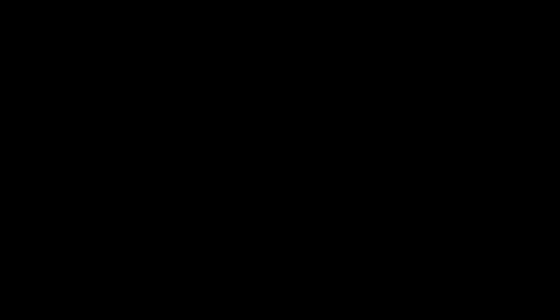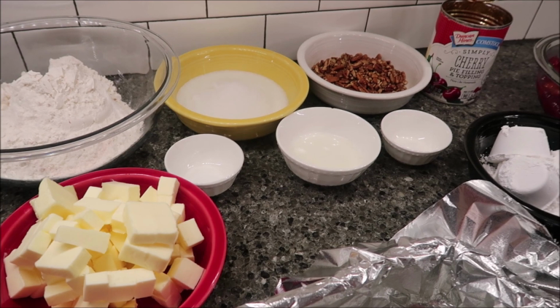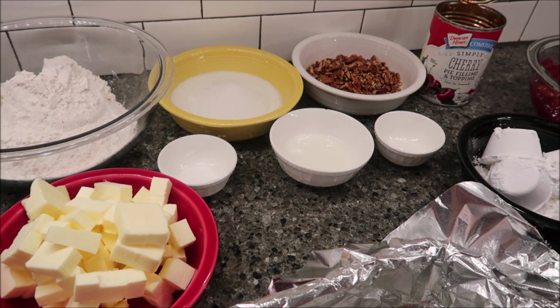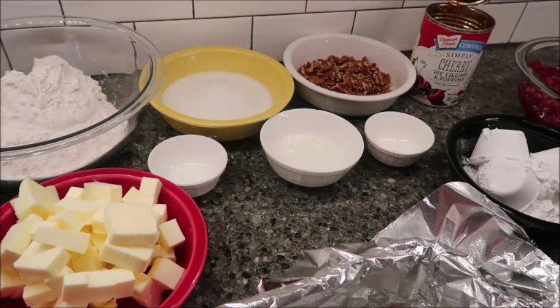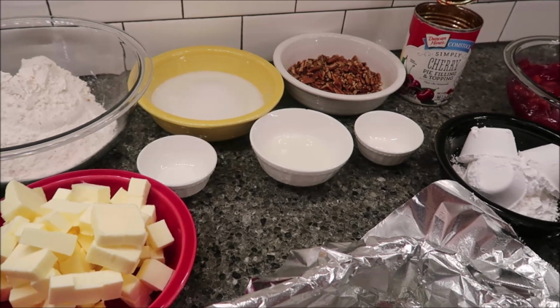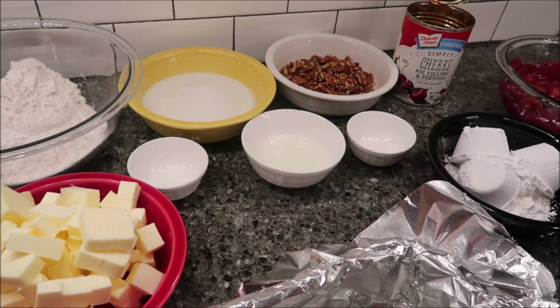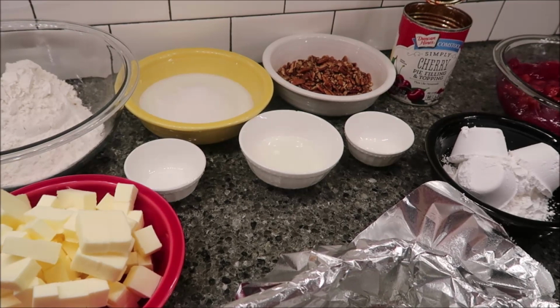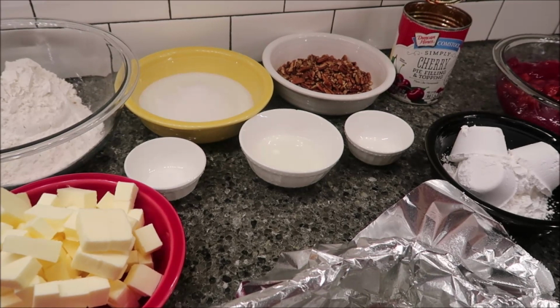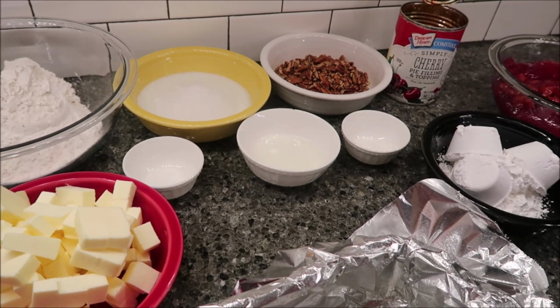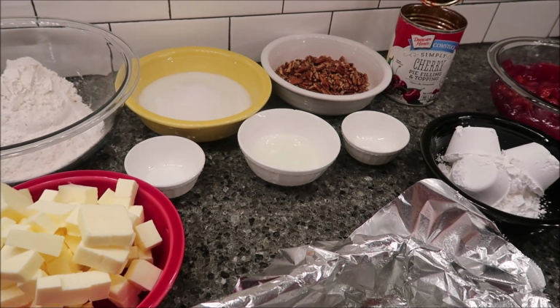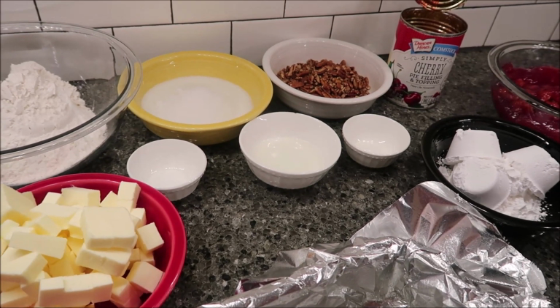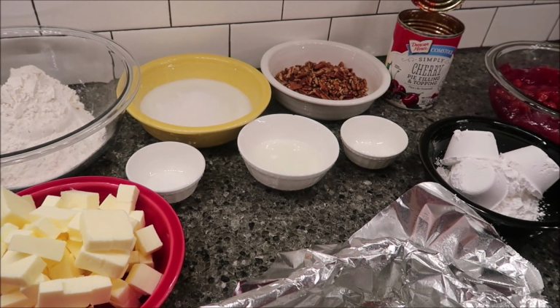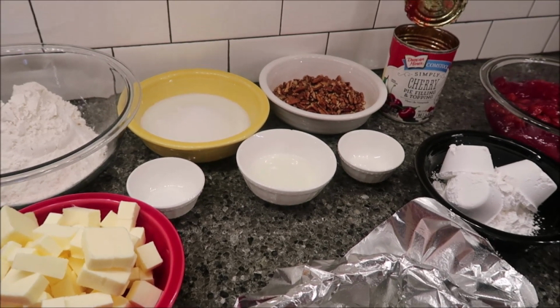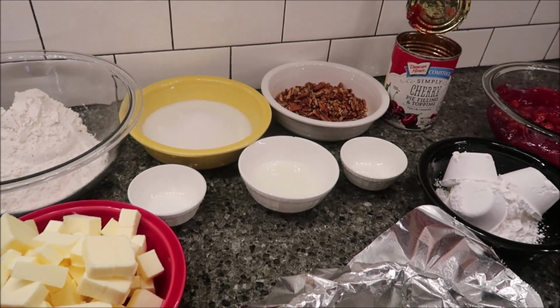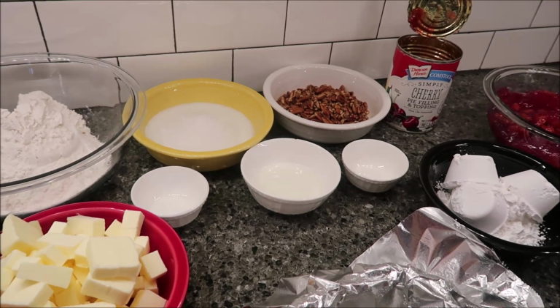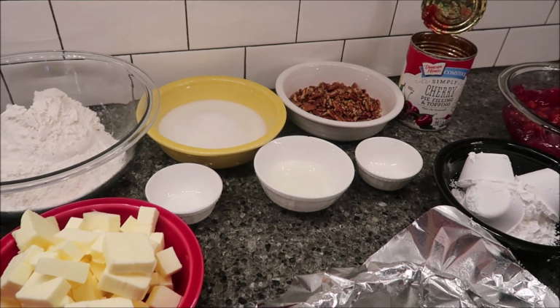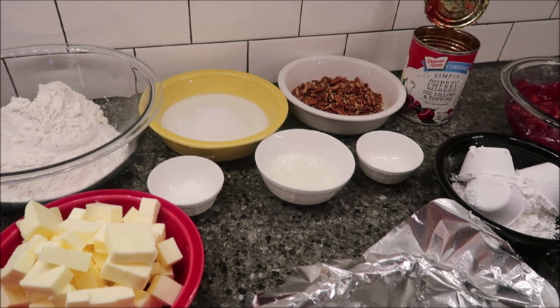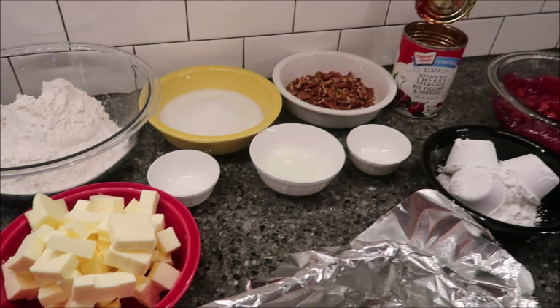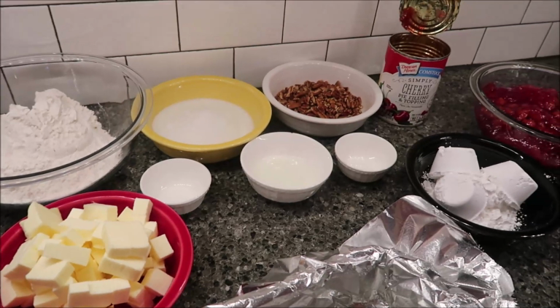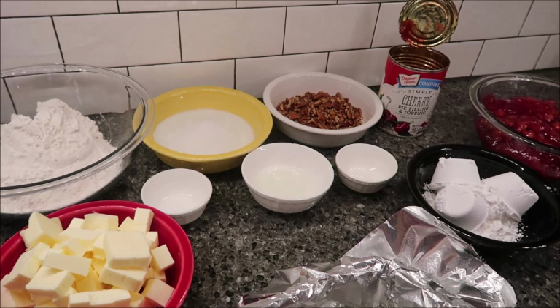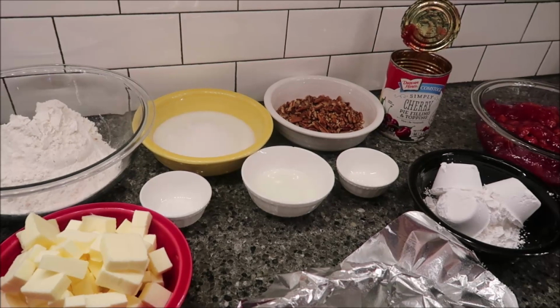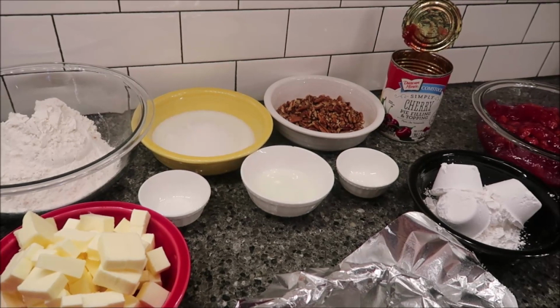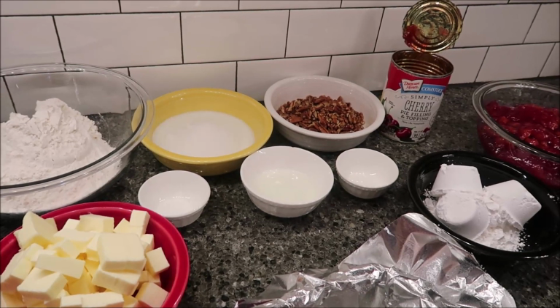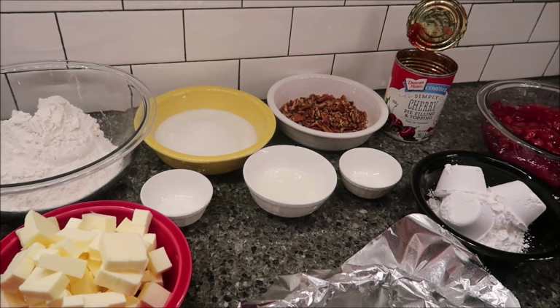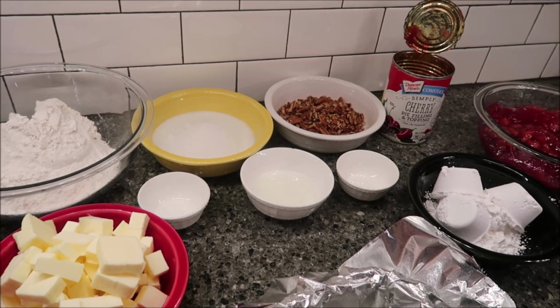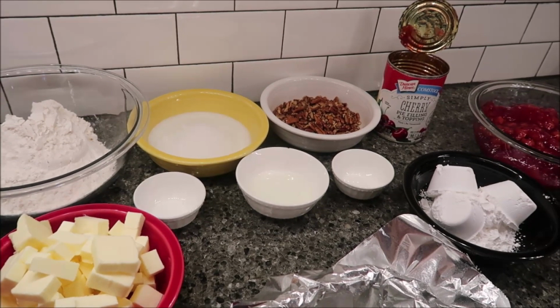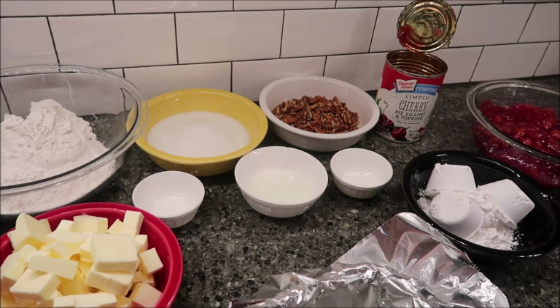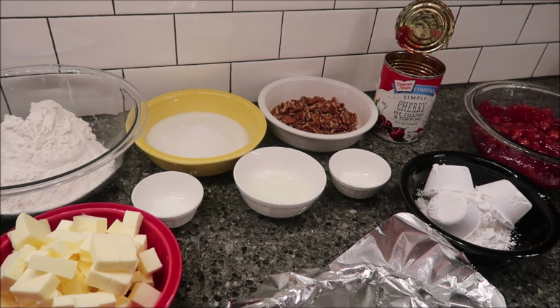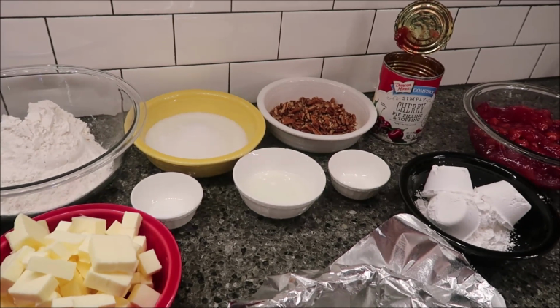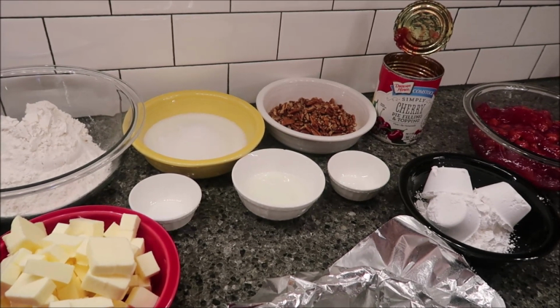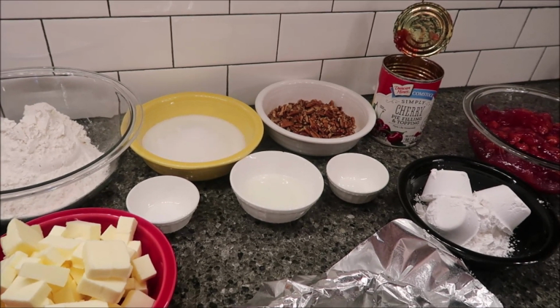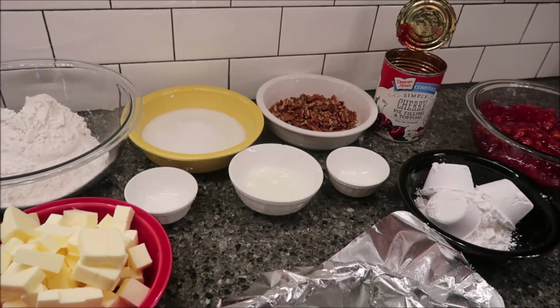Today I'm going to be making some cherry pie bars. I found this recipe in the August 2016 Southern Living Magazine. I'm going to go over the ingredients that you need first.